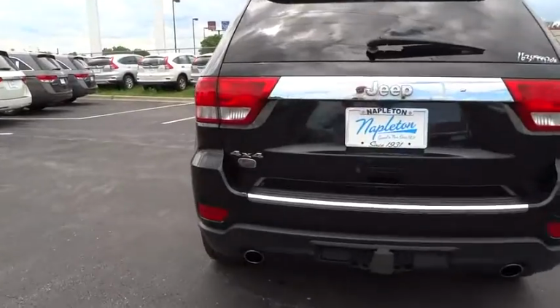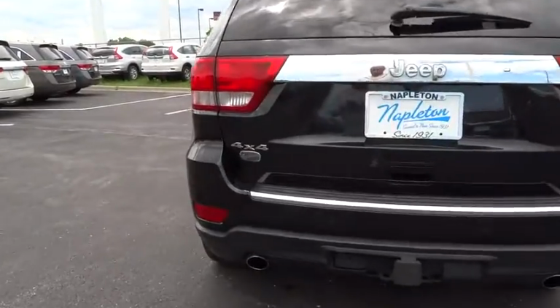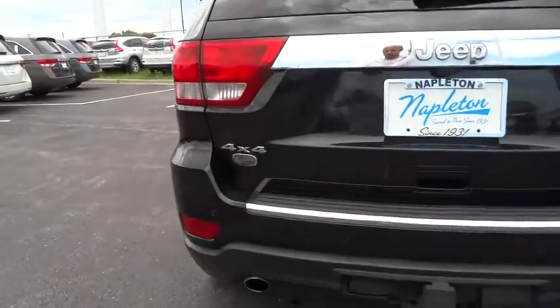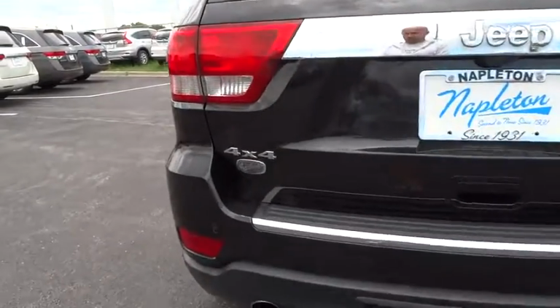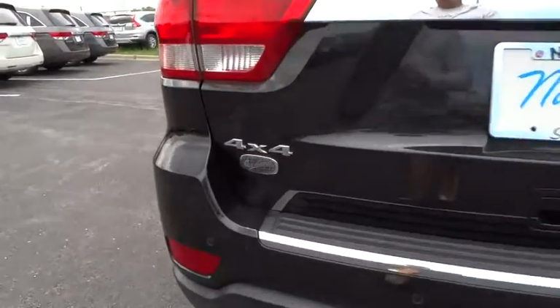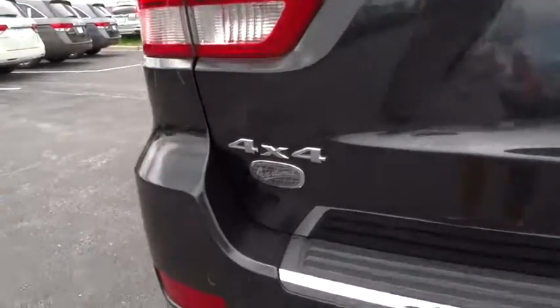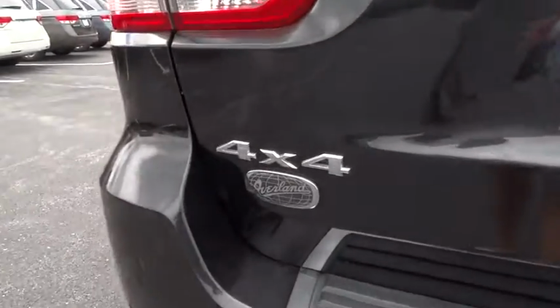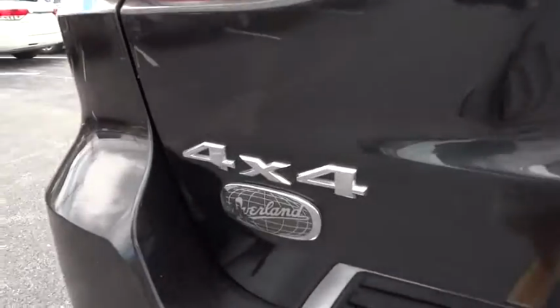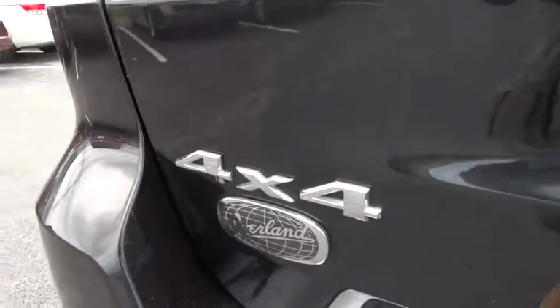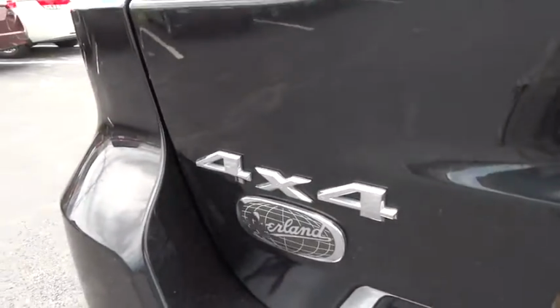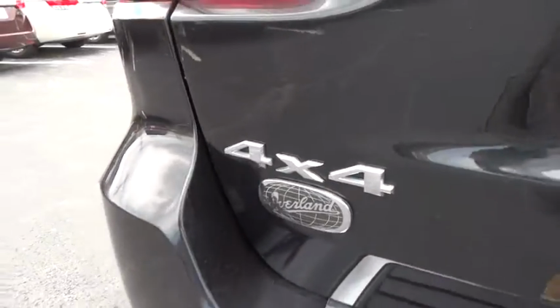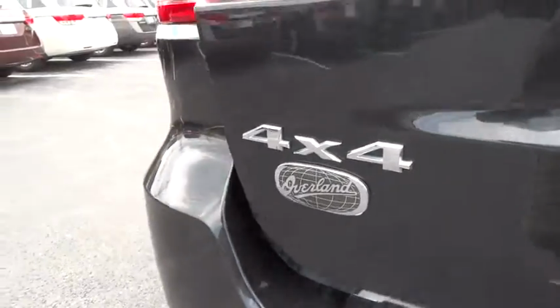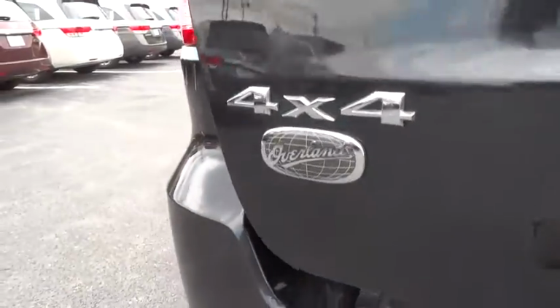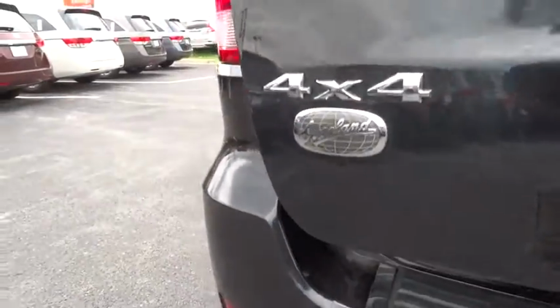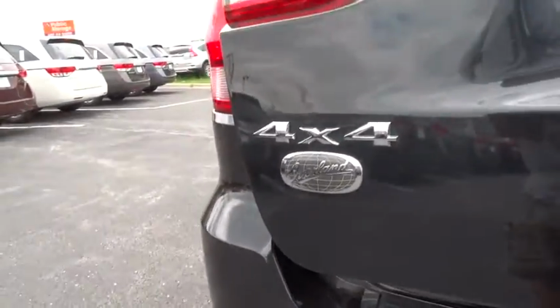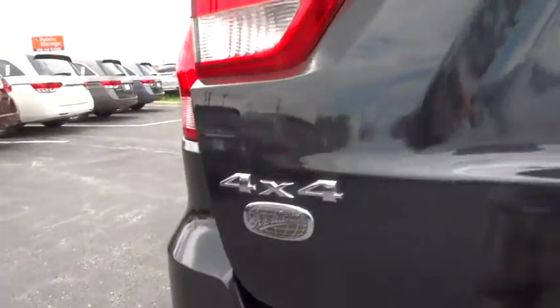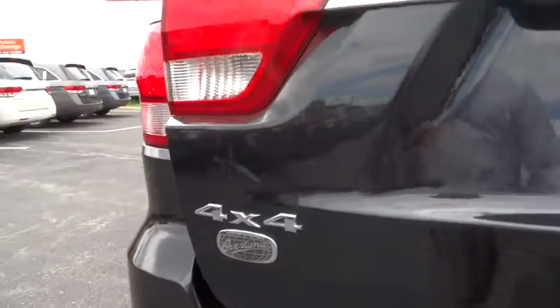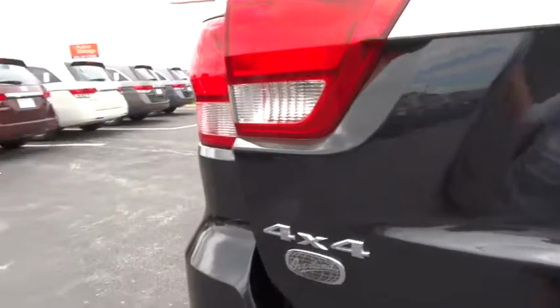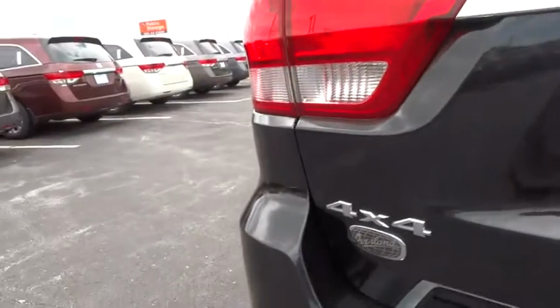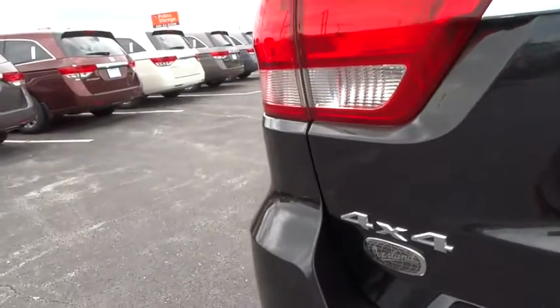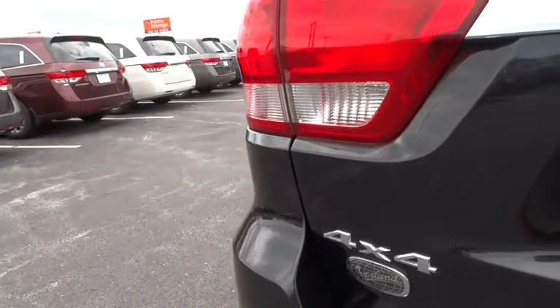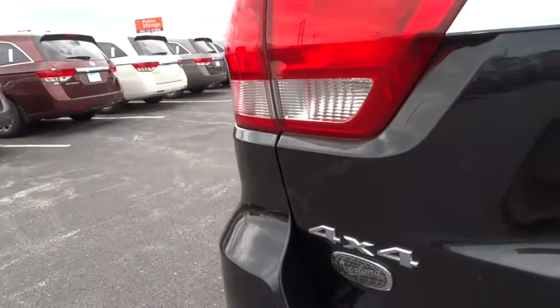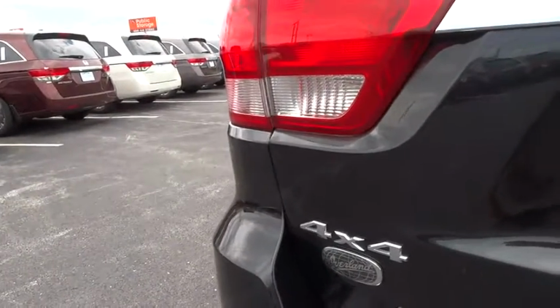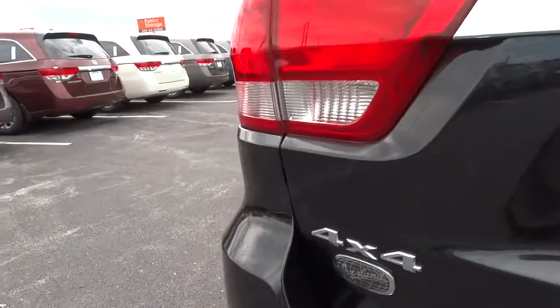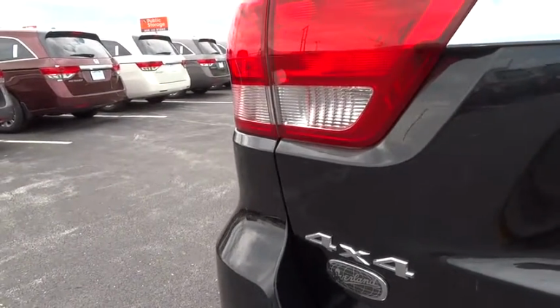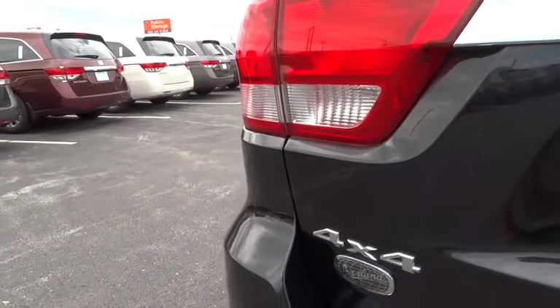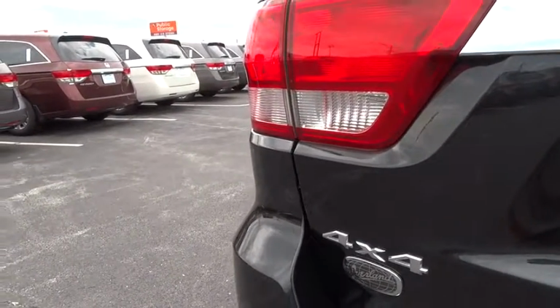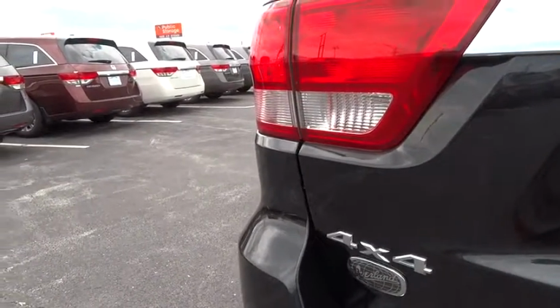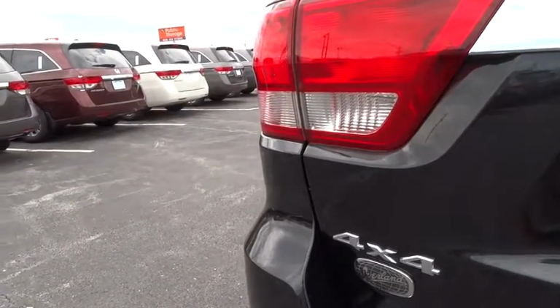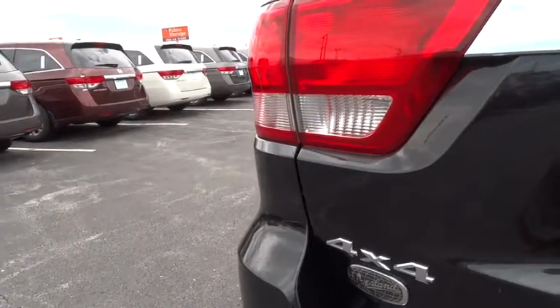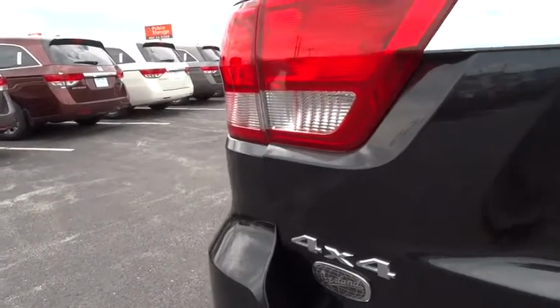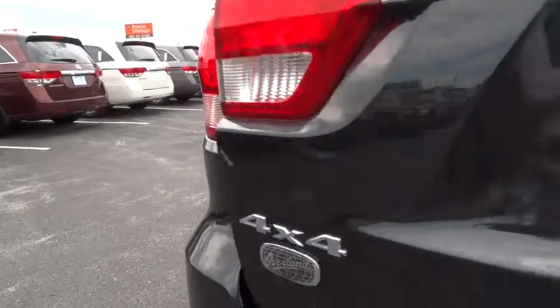Universal garage door opener, security system, fault lights, power windows, electronic stability control, CD player, rear window defroster, heated steering wheel.